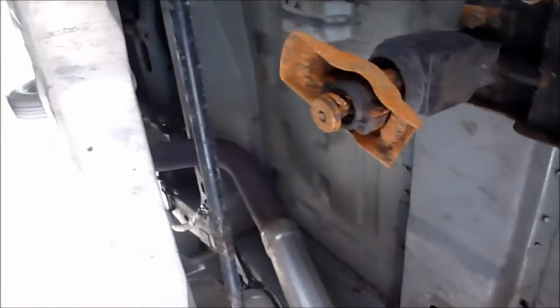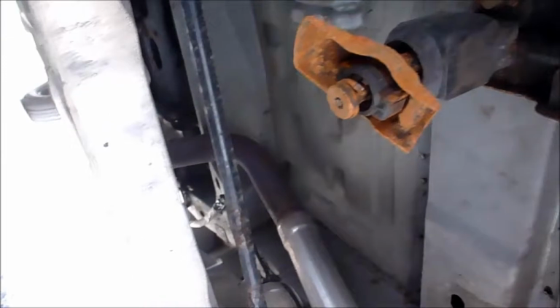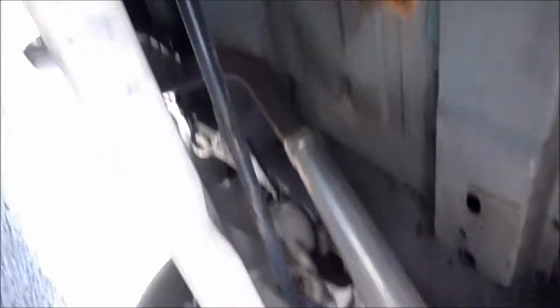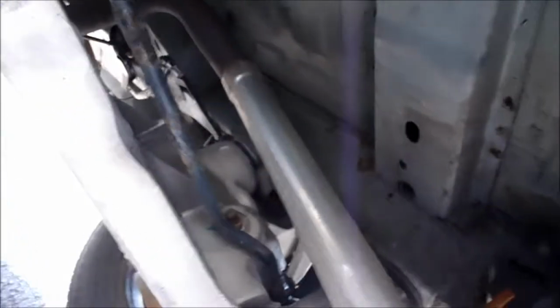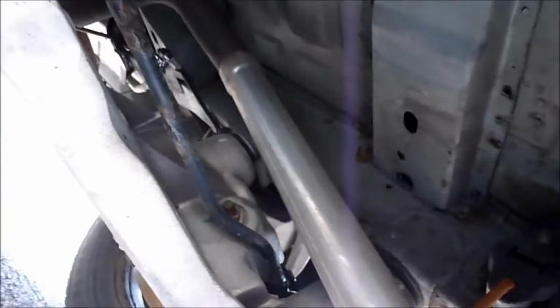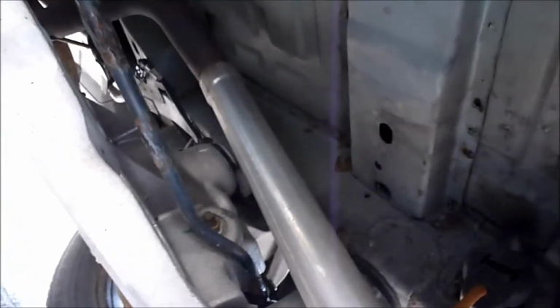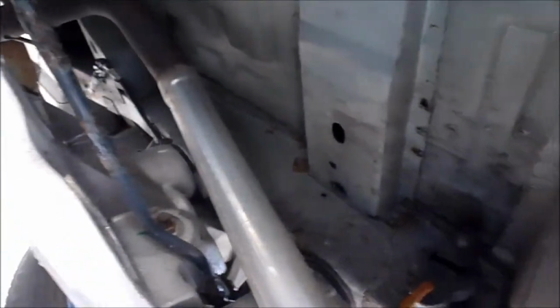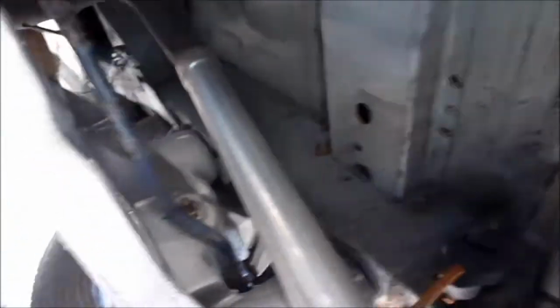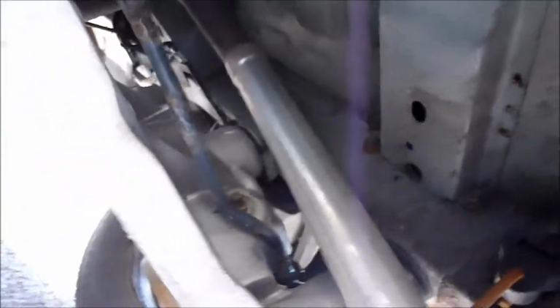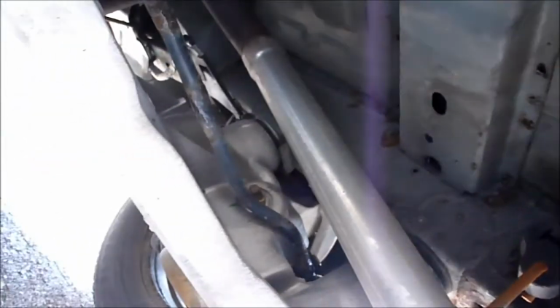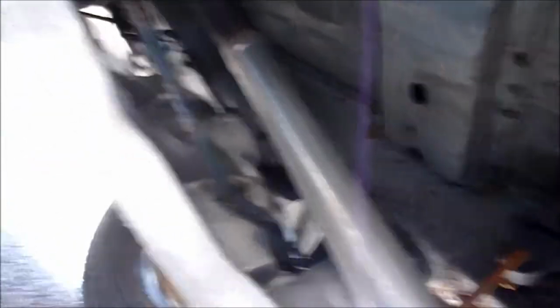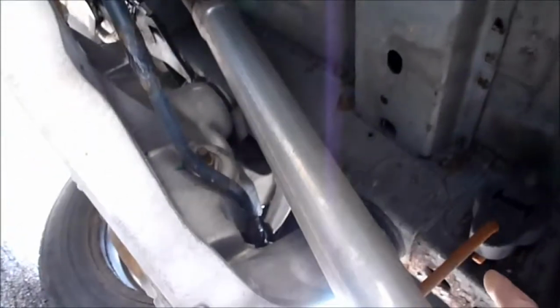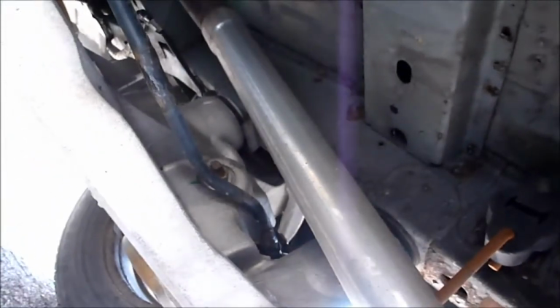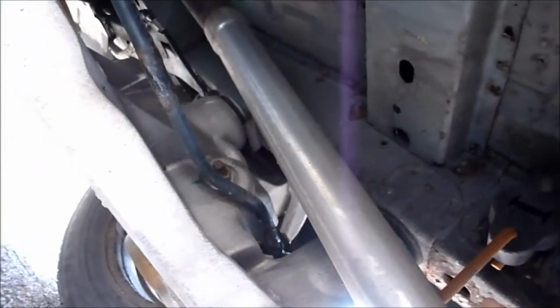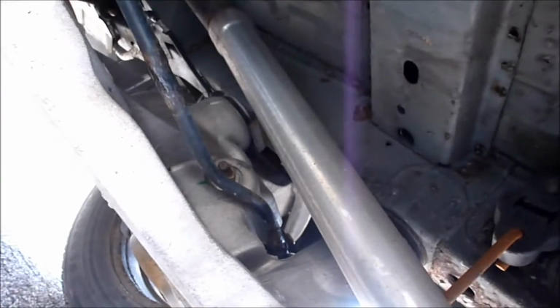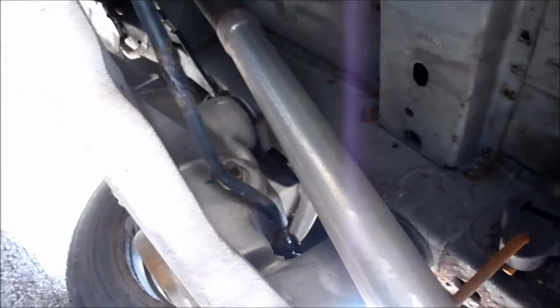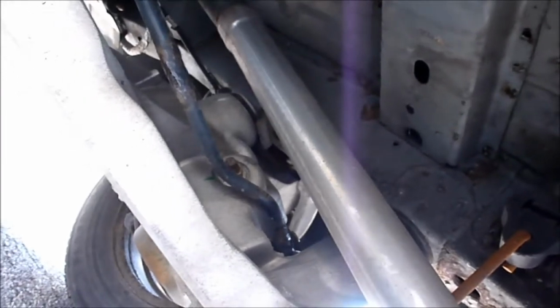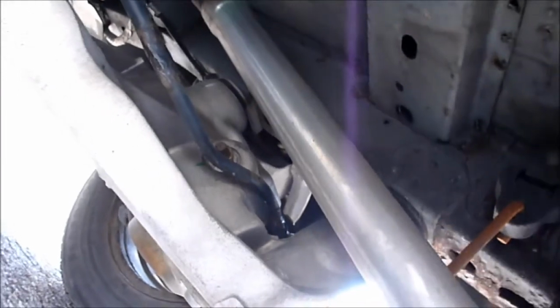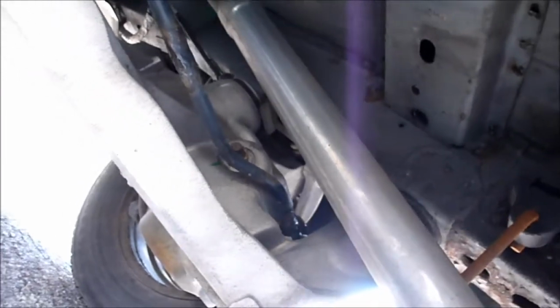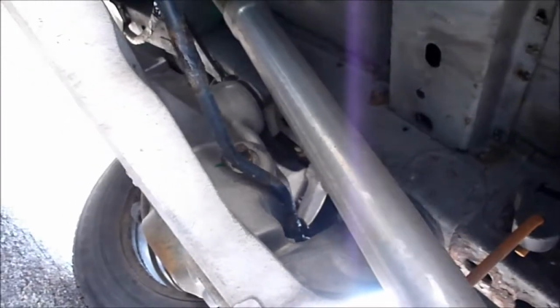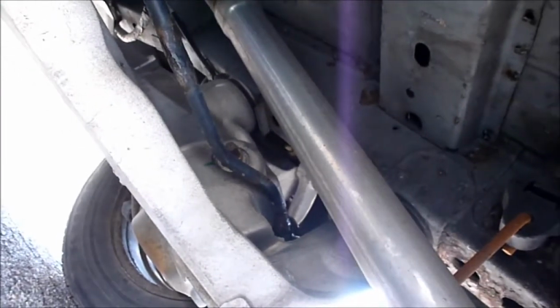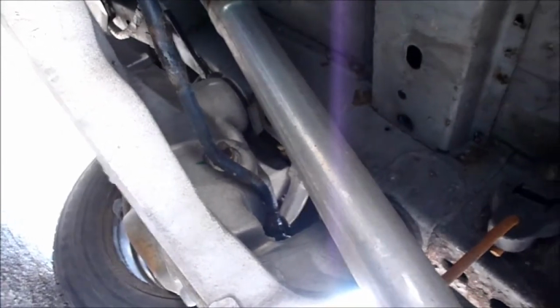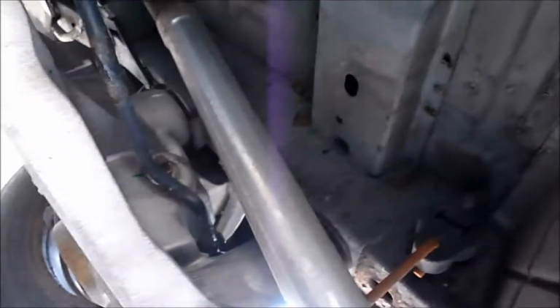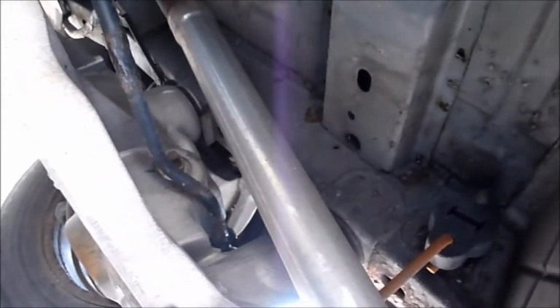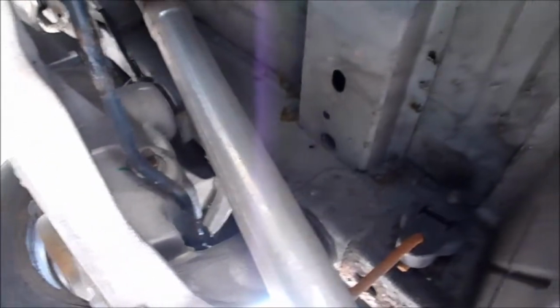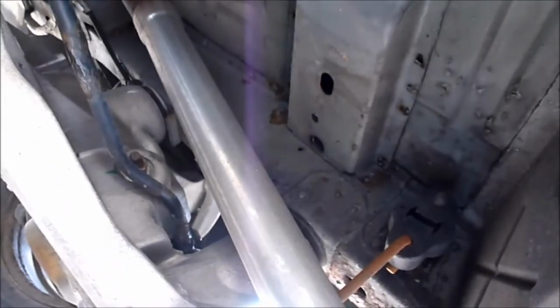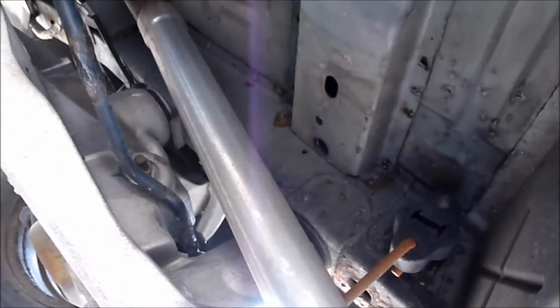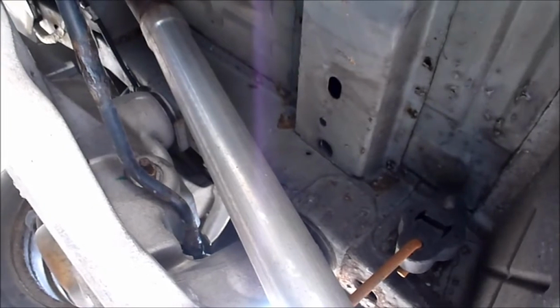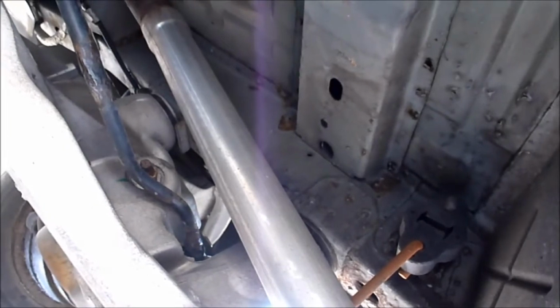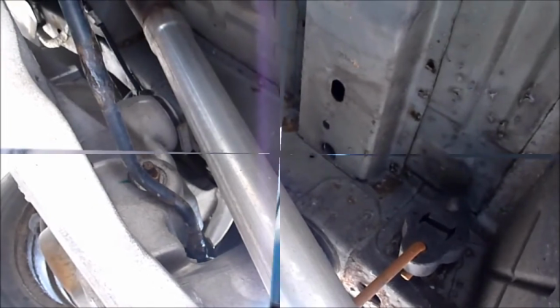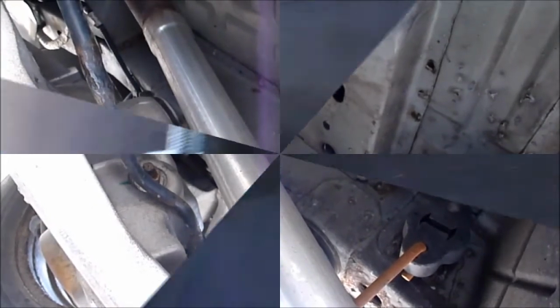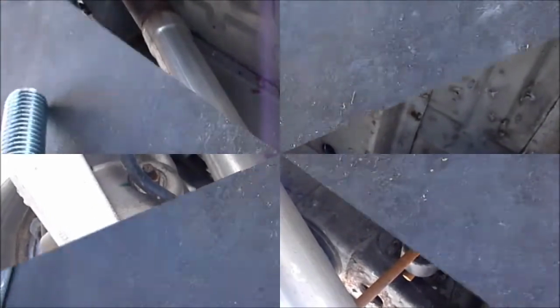The instructions also say that you might want to lower the exhaust. I'm going to see if I can avoid doing that to make it easier. So we'll get started here.